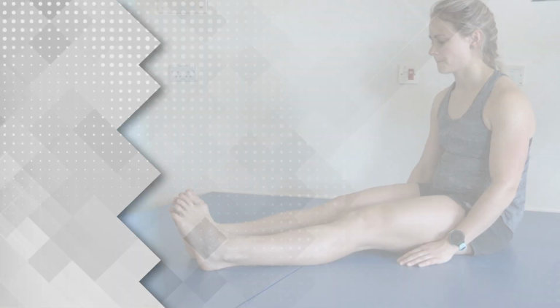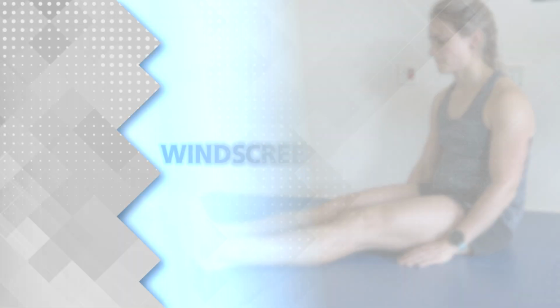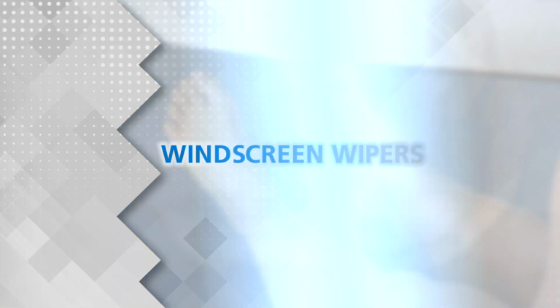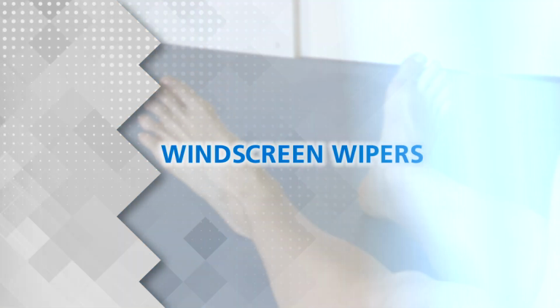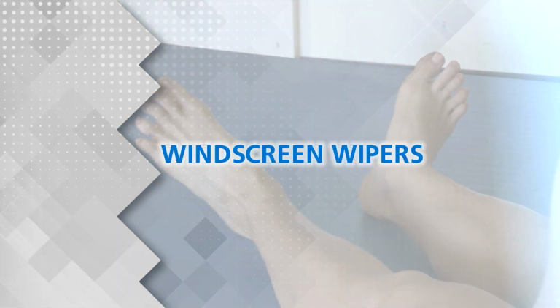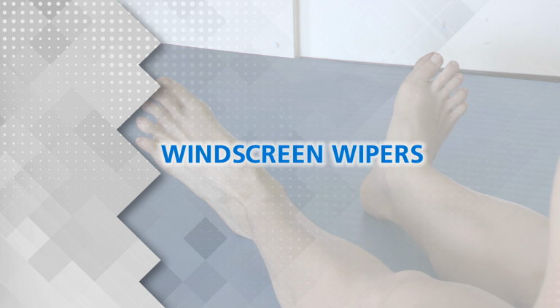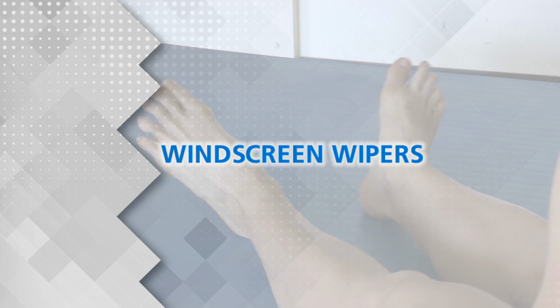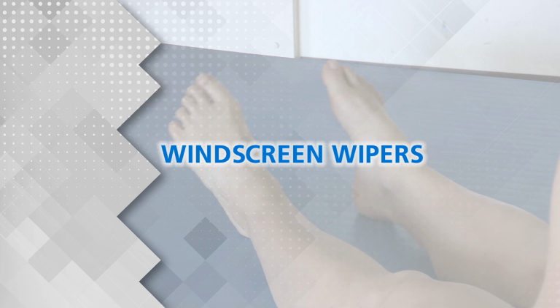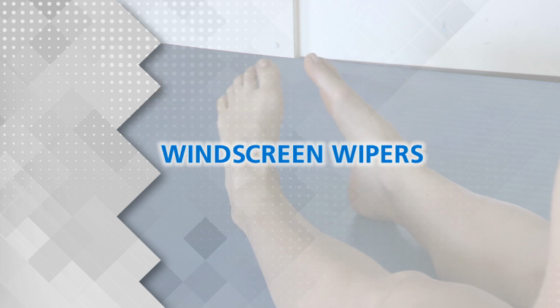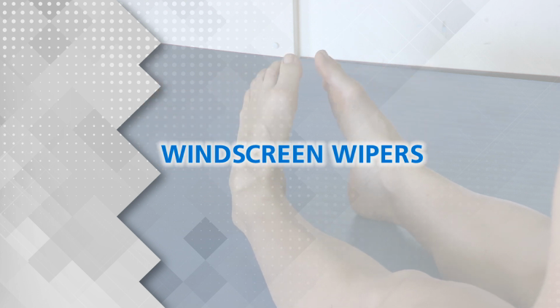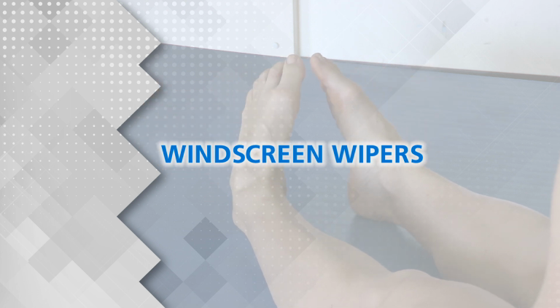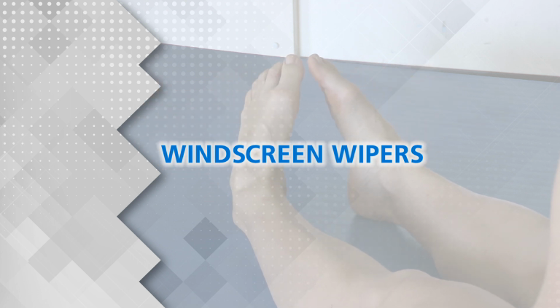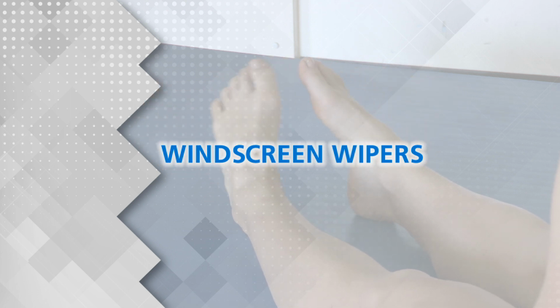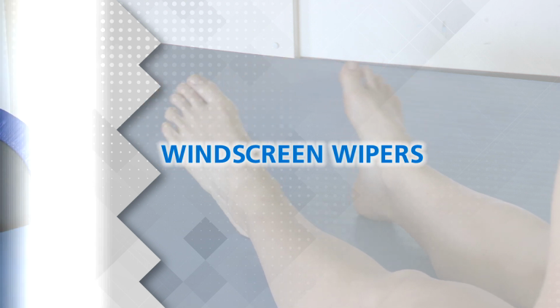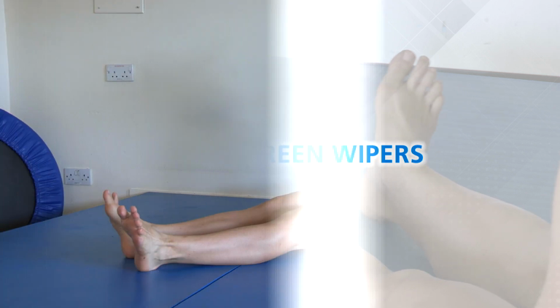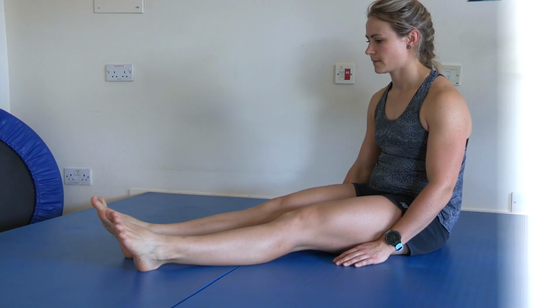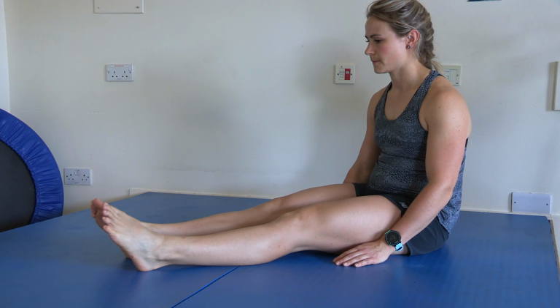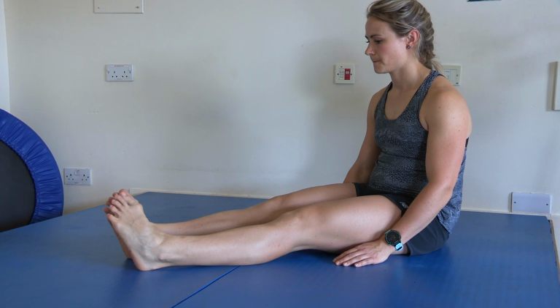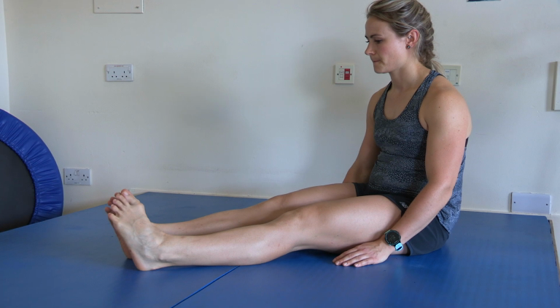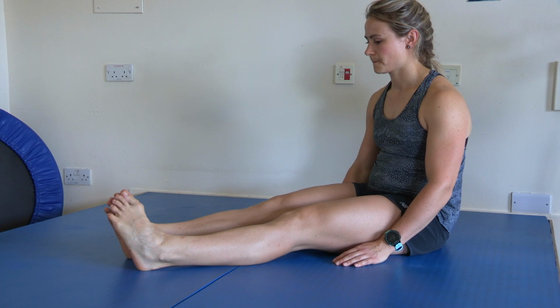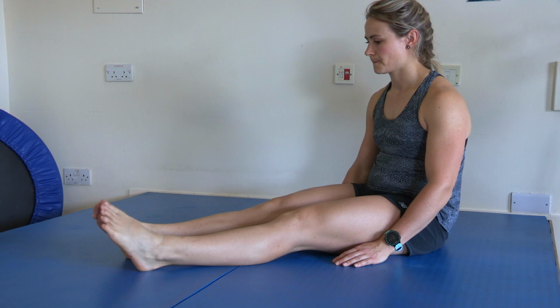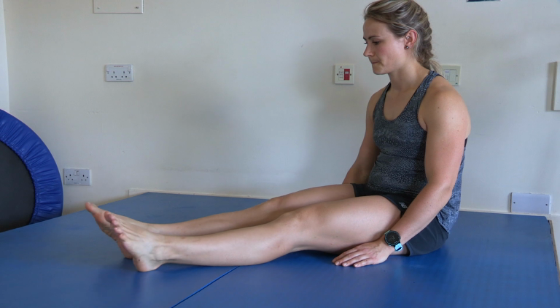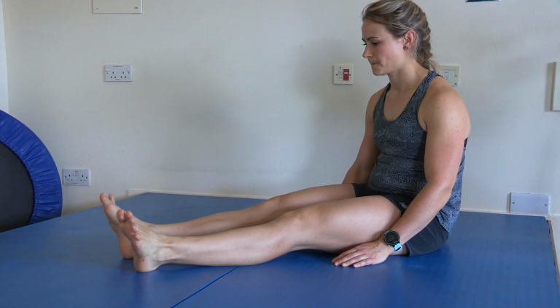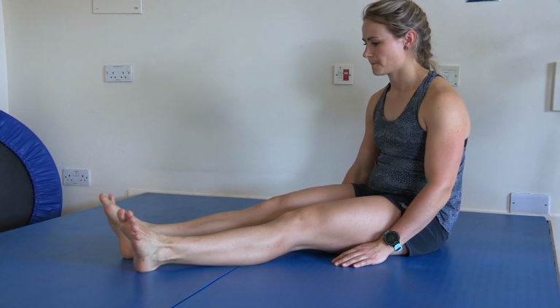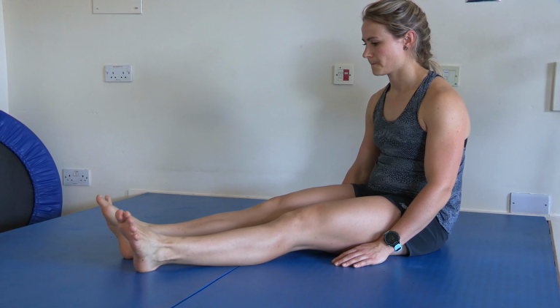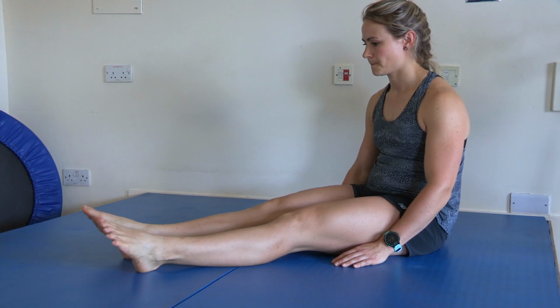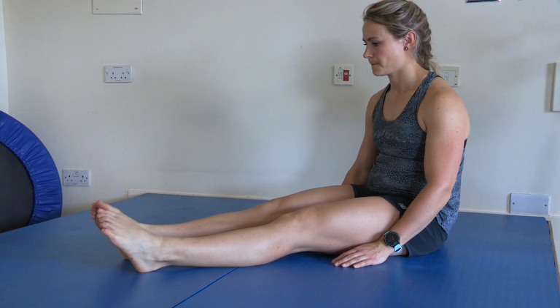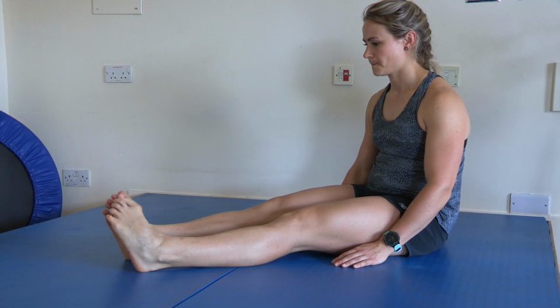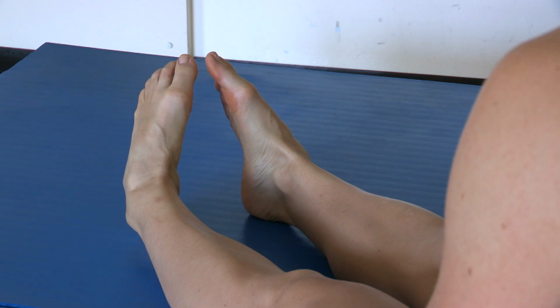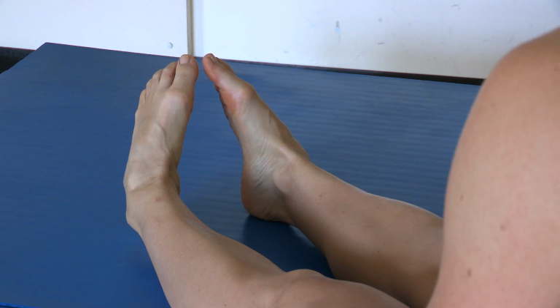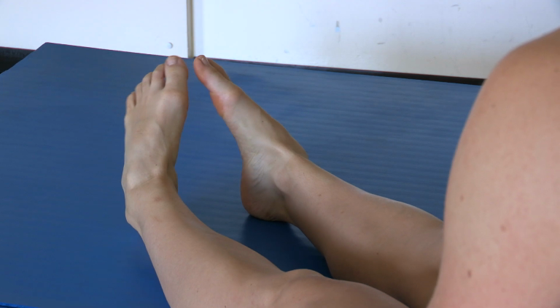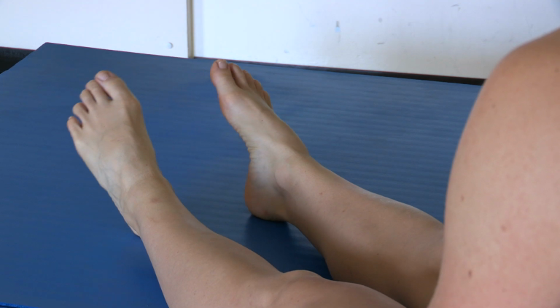Windscreen Wipers. Keeping your knee straight, turn the sole of your foot inwards and then outwards.